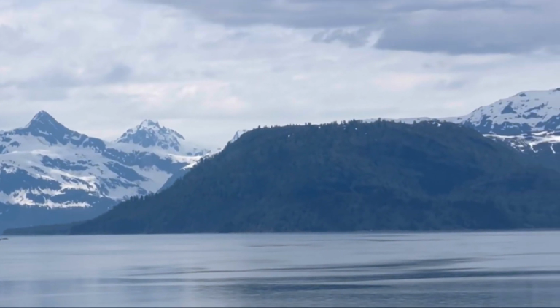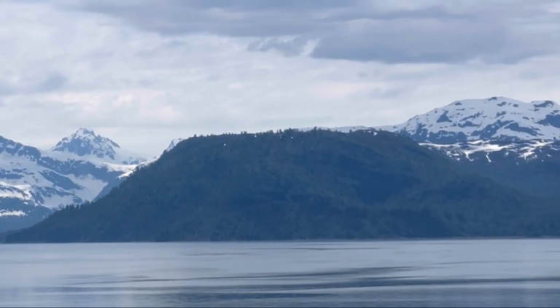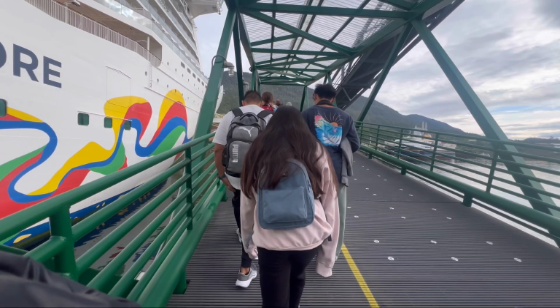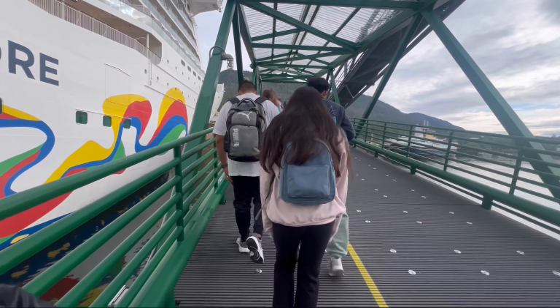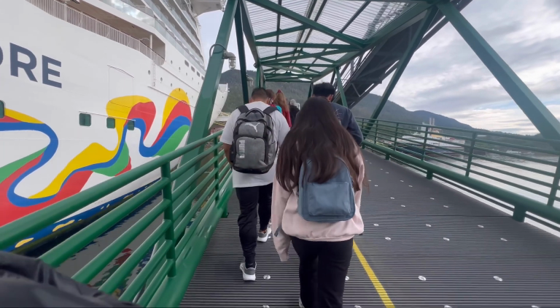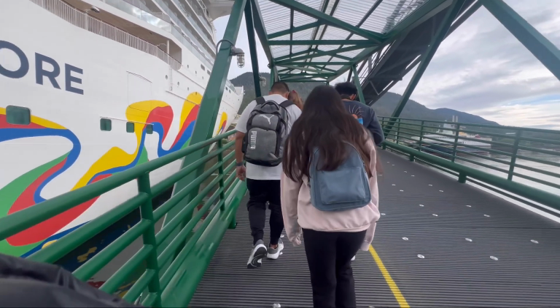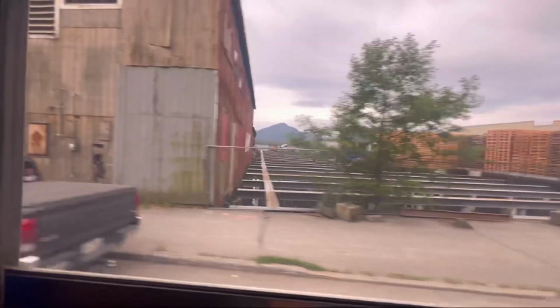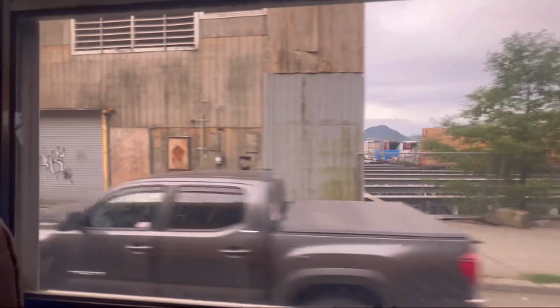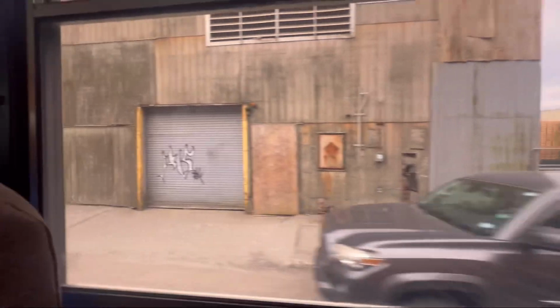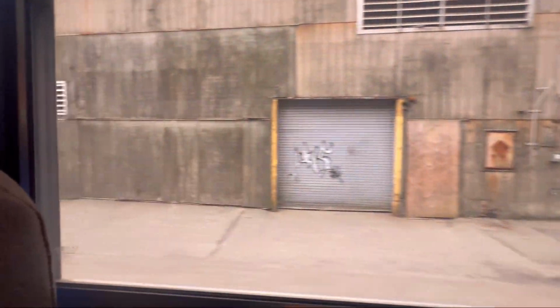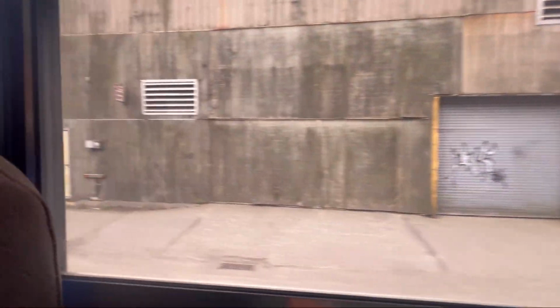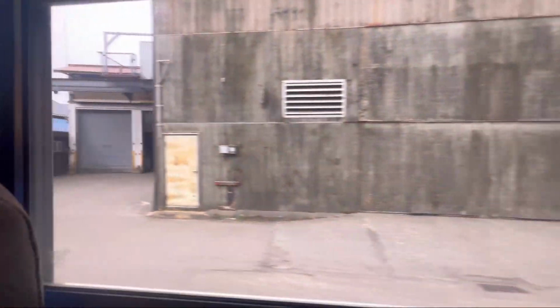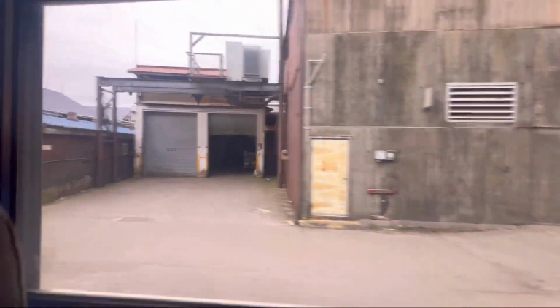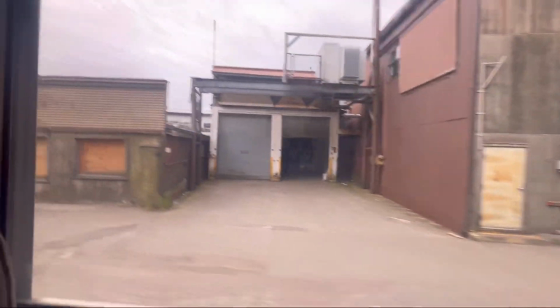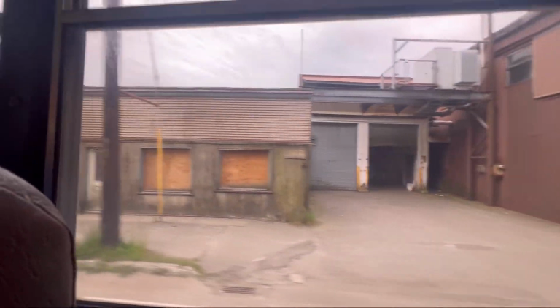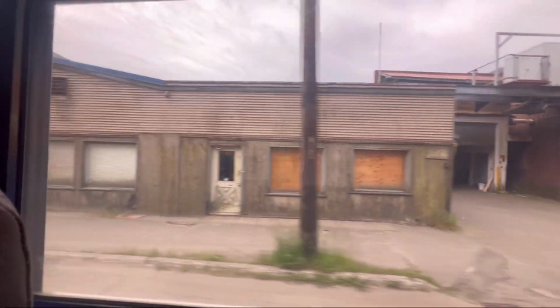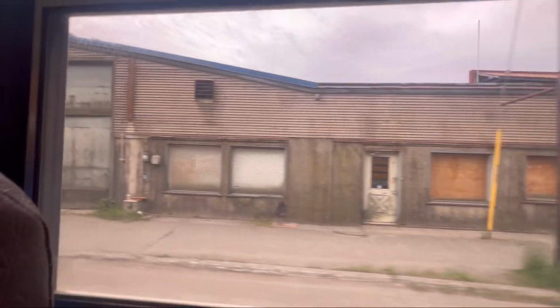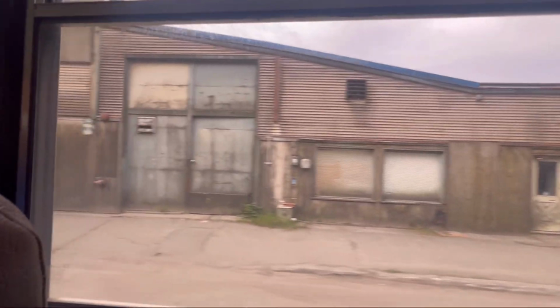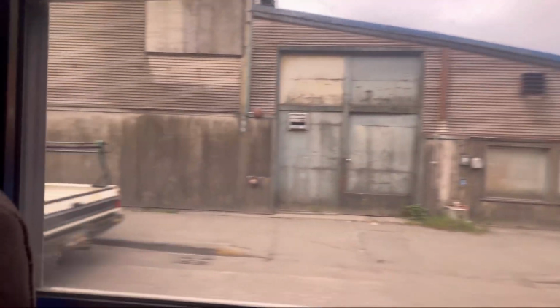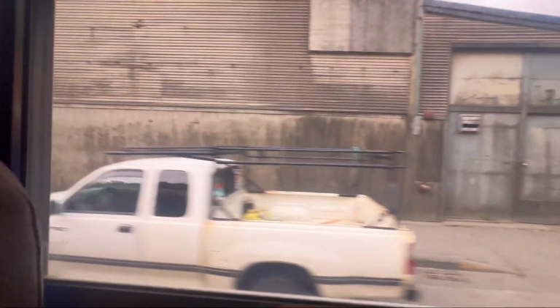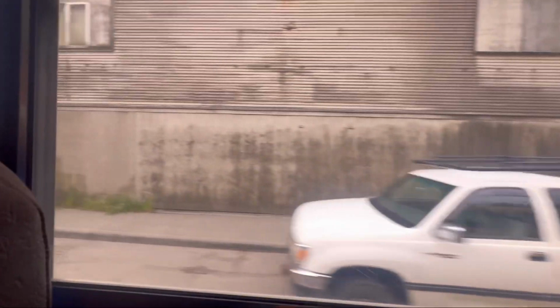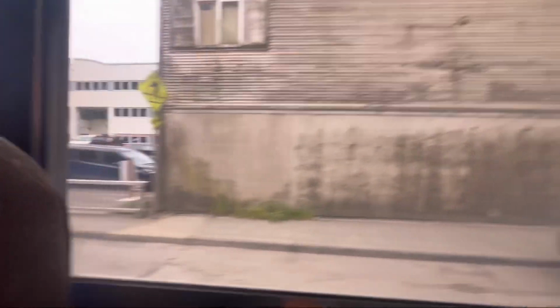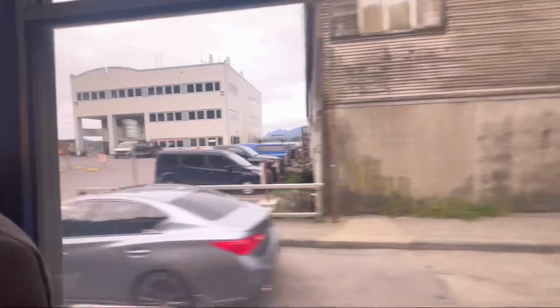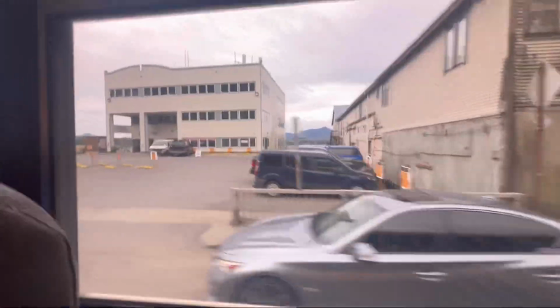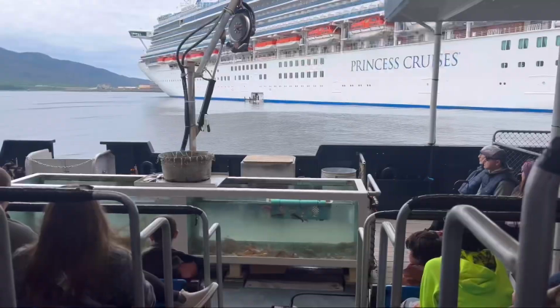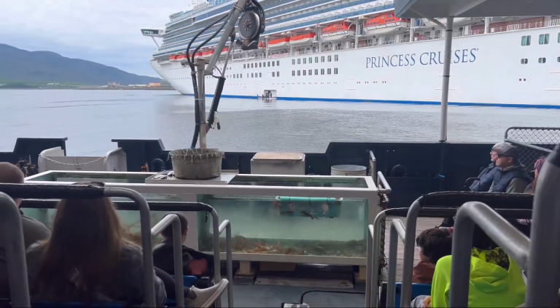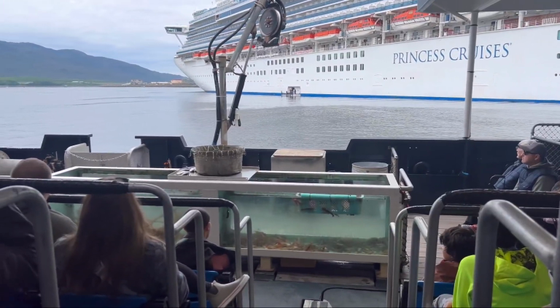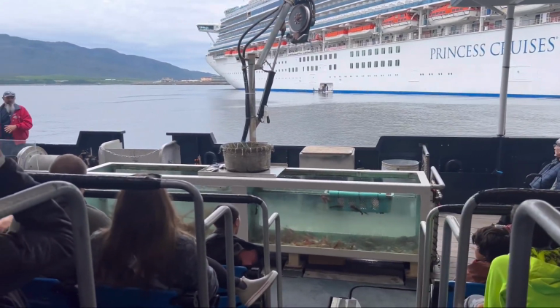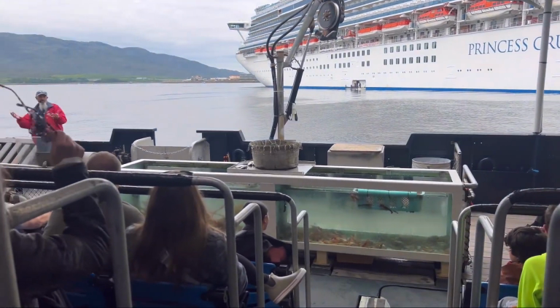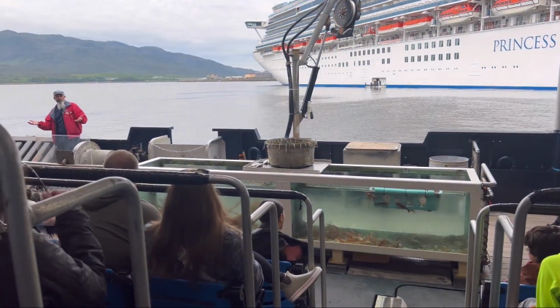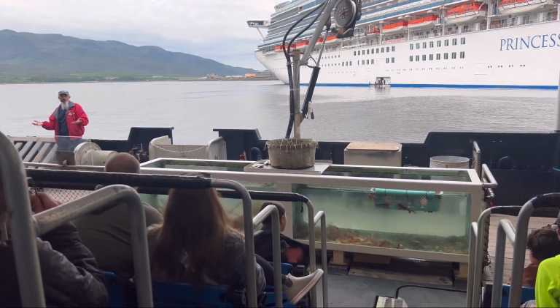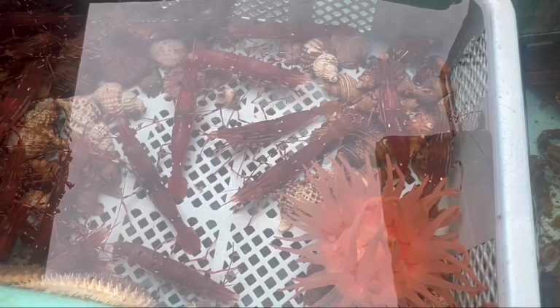On day six, we docked in Ketchikan. We got off the boat and since we're only here for a few hours, we ended up booking a small short tour — an Alaskan Dungeness crab tour. So basically we got onto another boat.